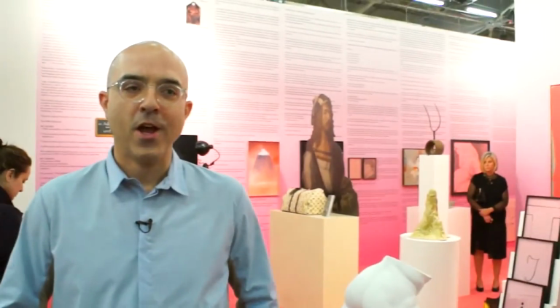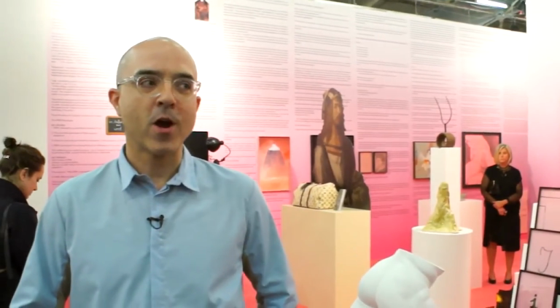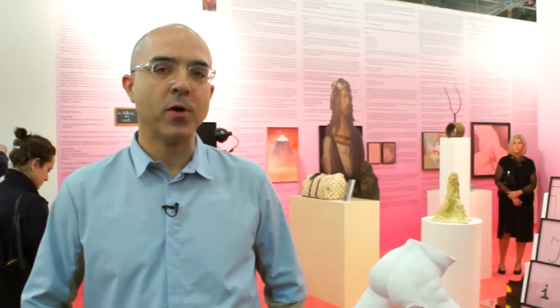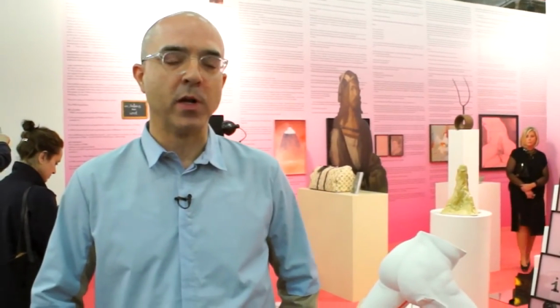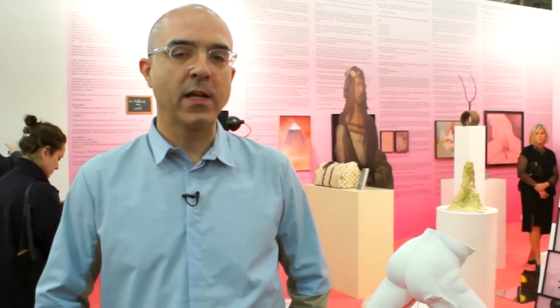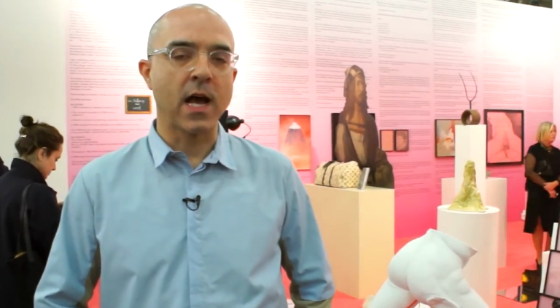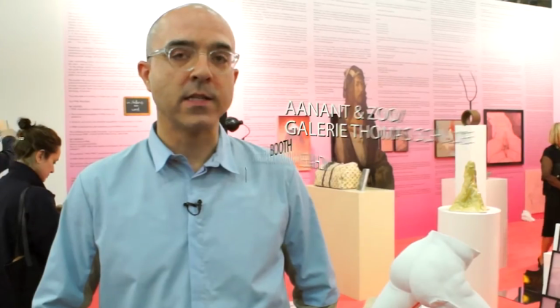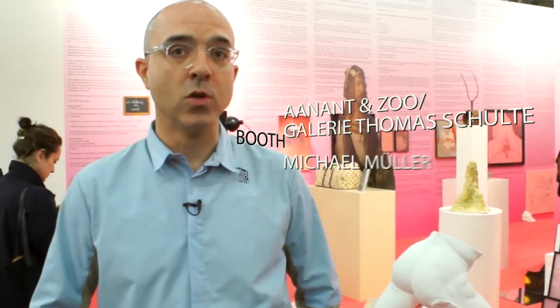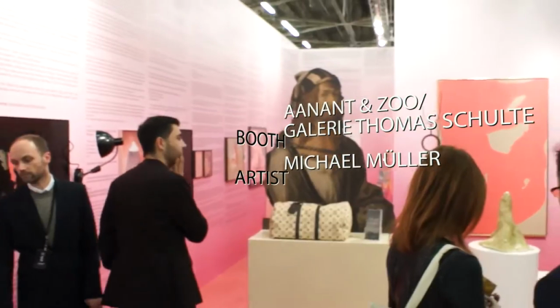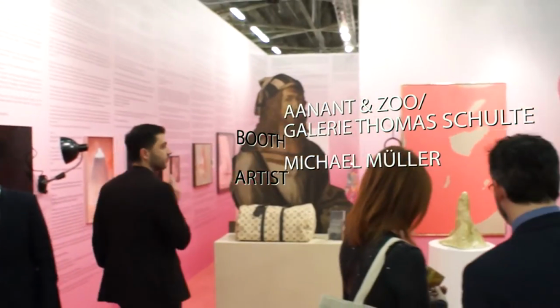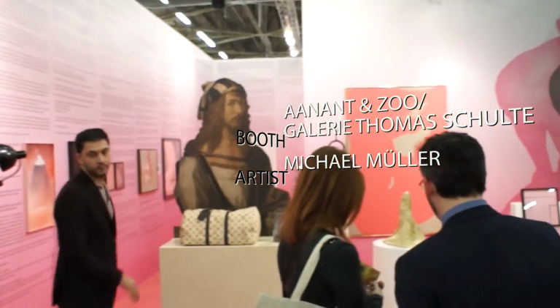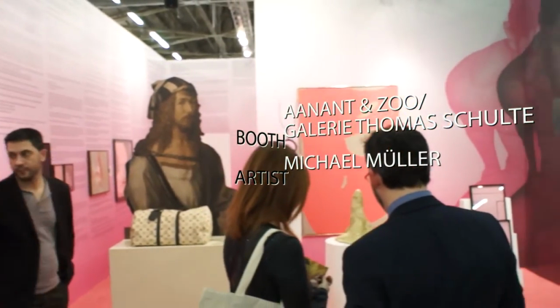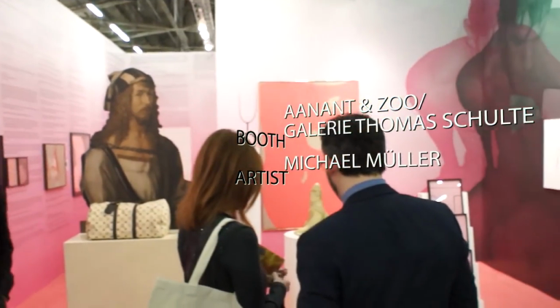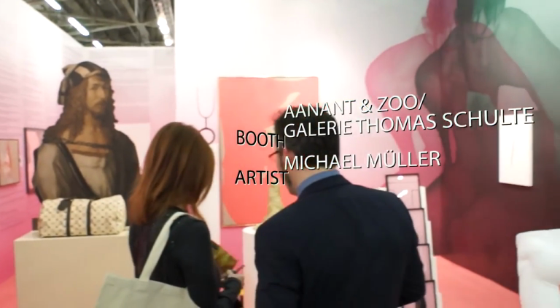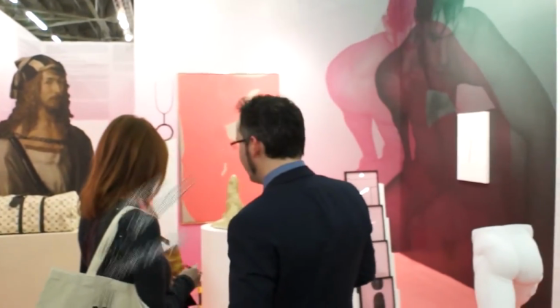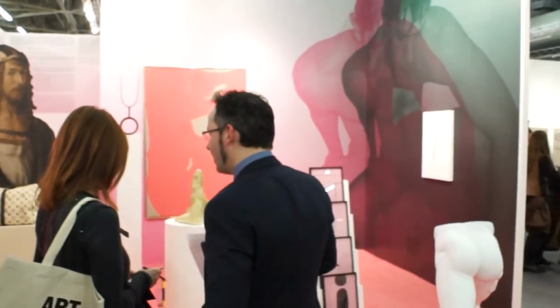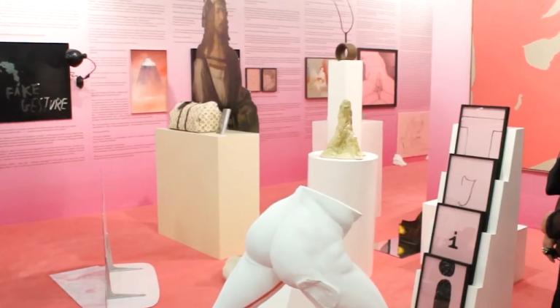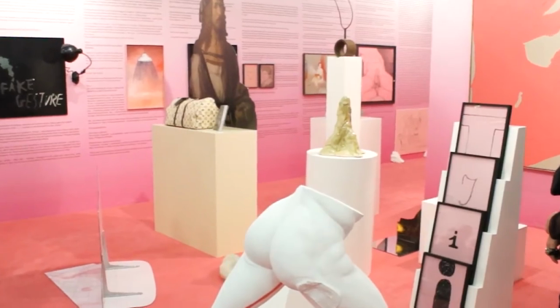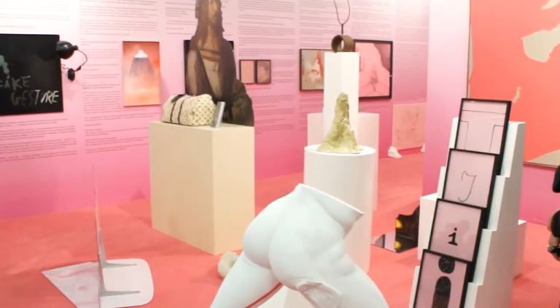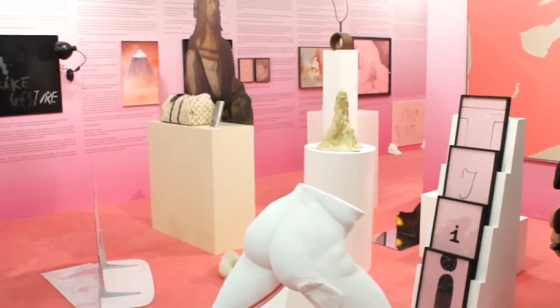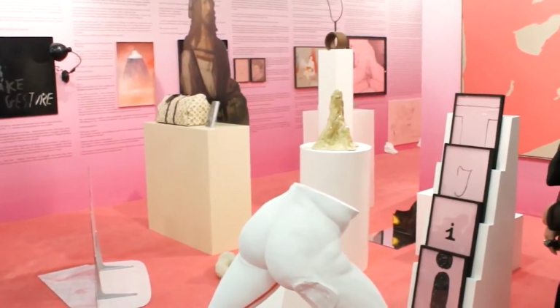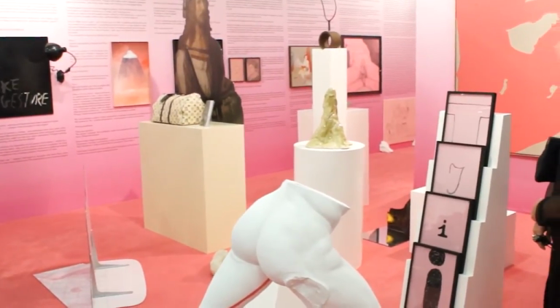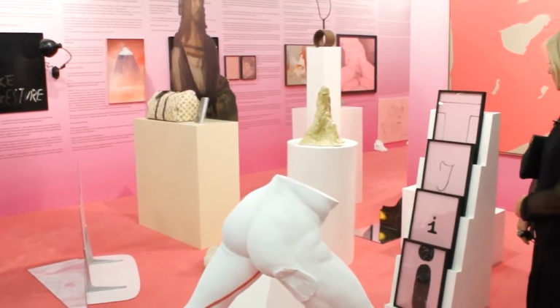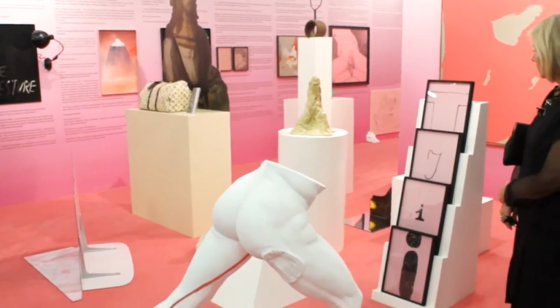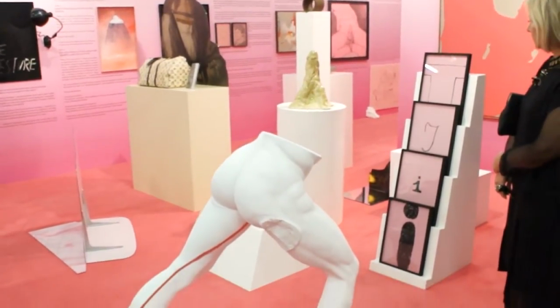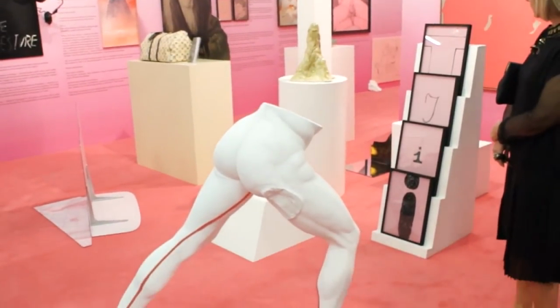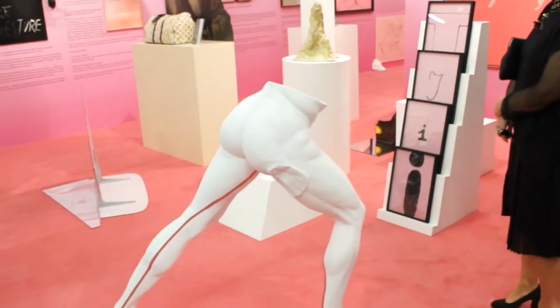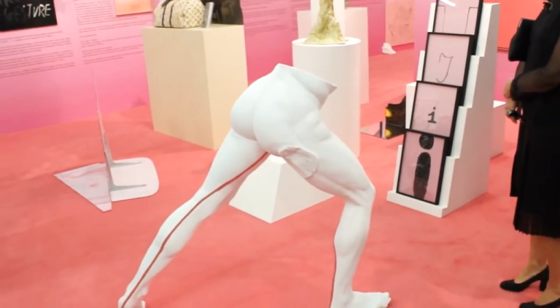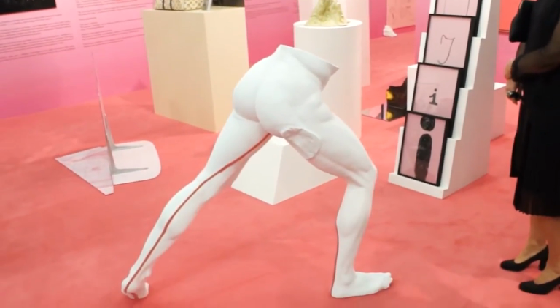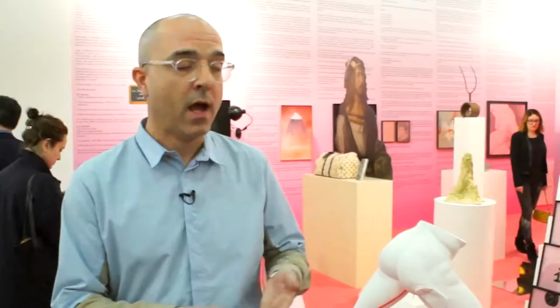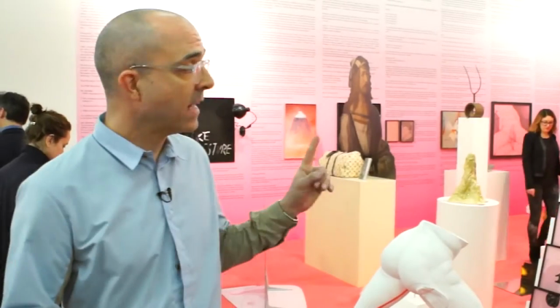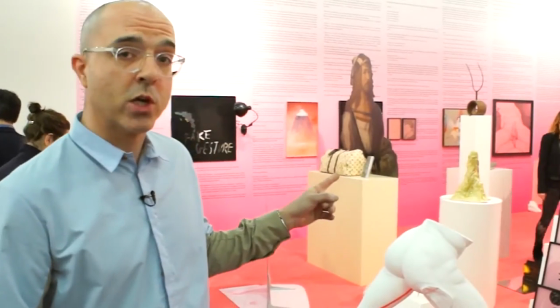Here we are at the booth of Berlin galleries Anand and Zoo and Thomas Schulte. This is a German artist named Michael Muller — there are literary references, and this all goes back to some shows he did at the gallery. That's really cool.